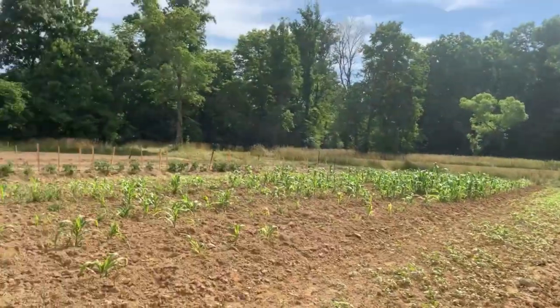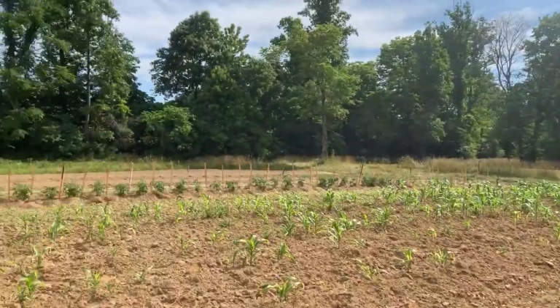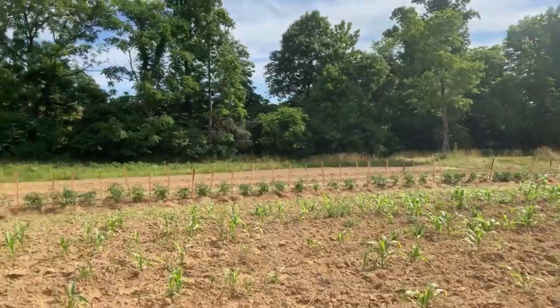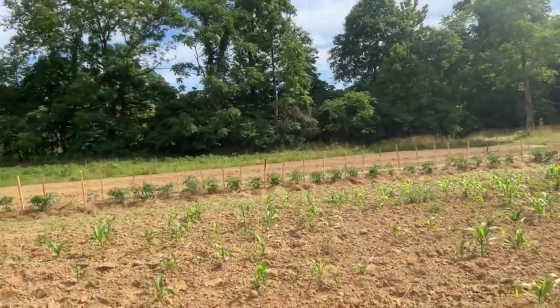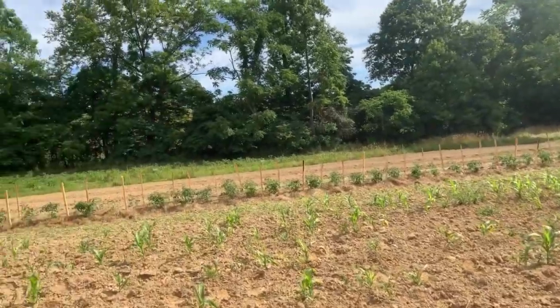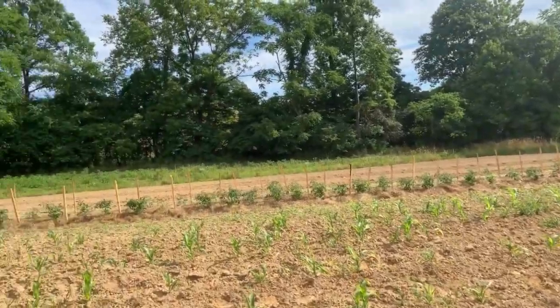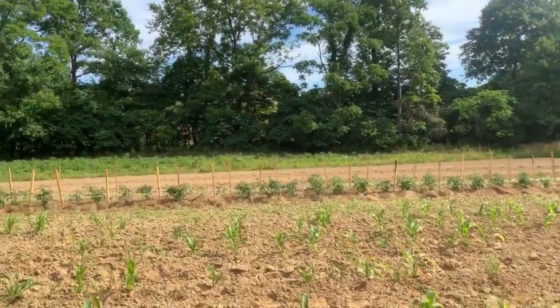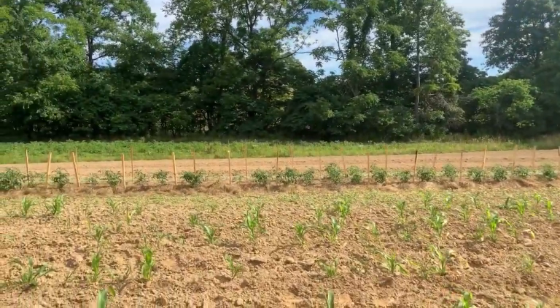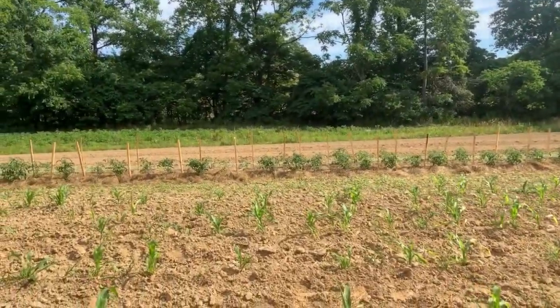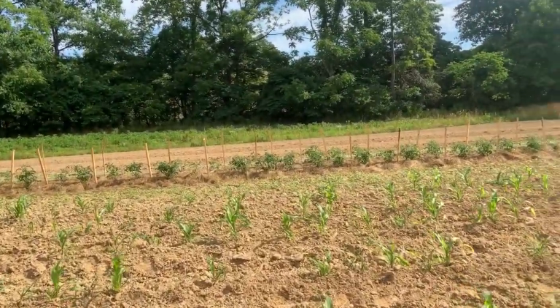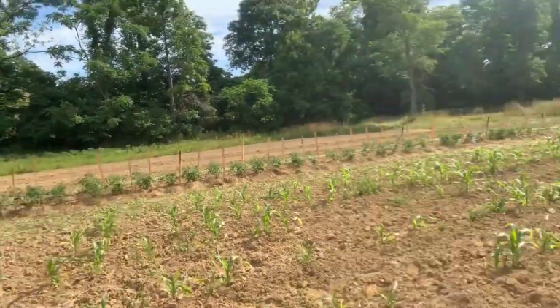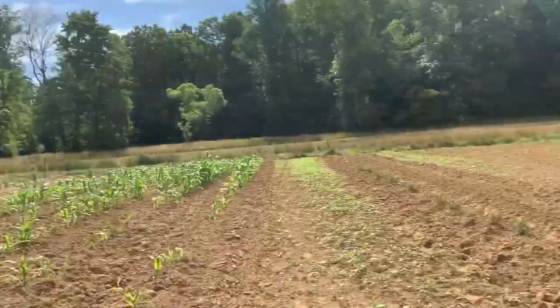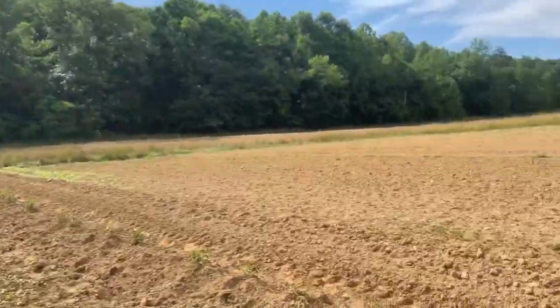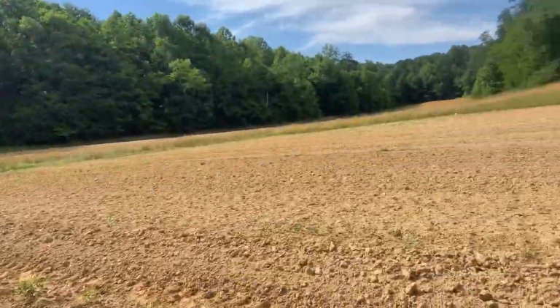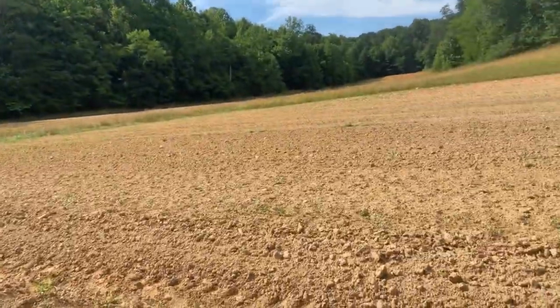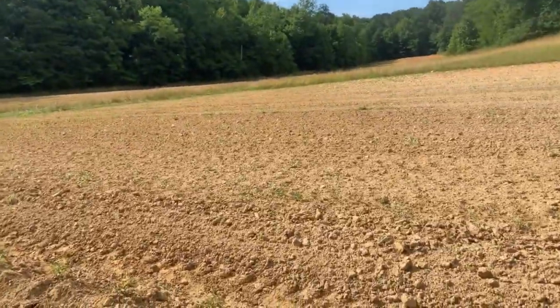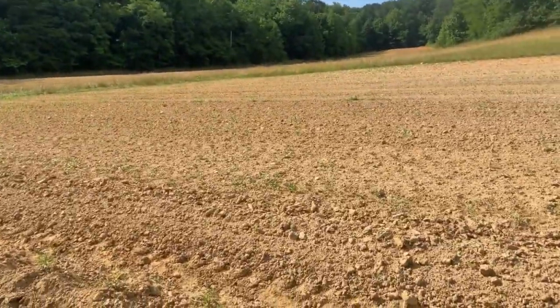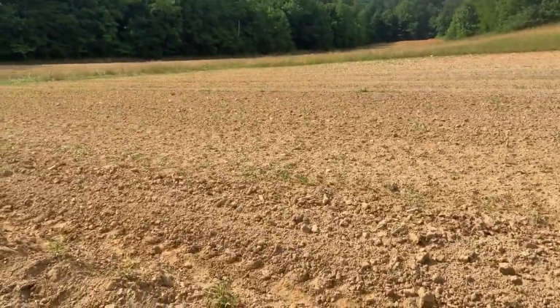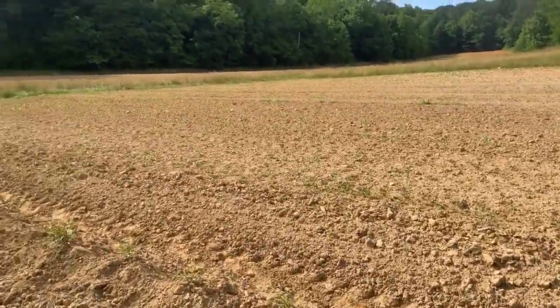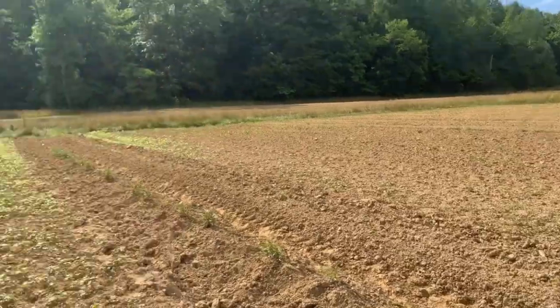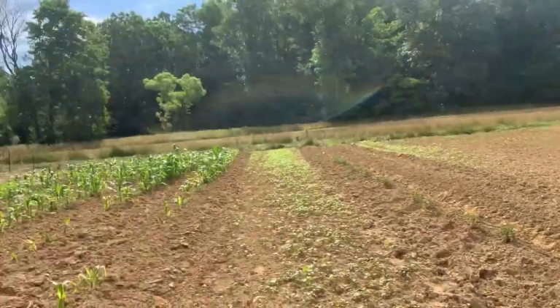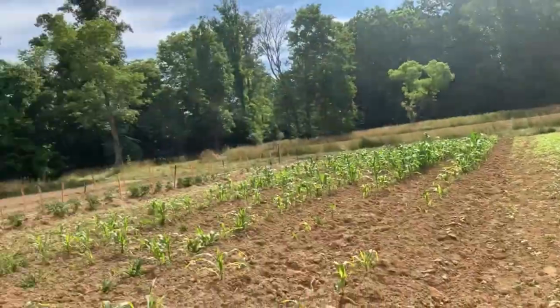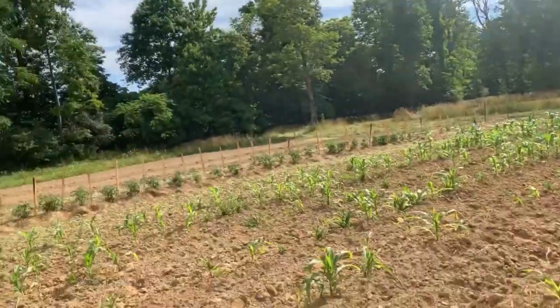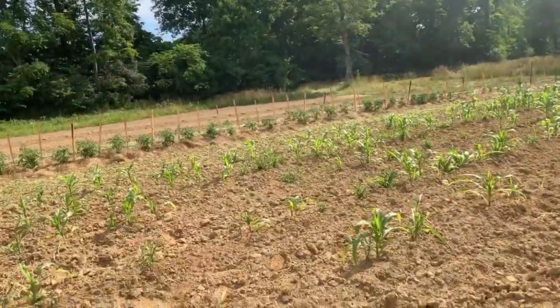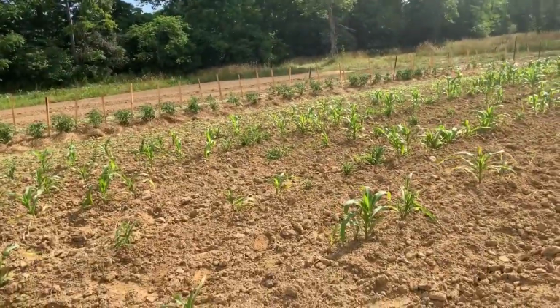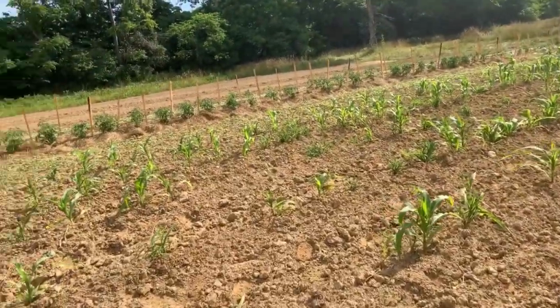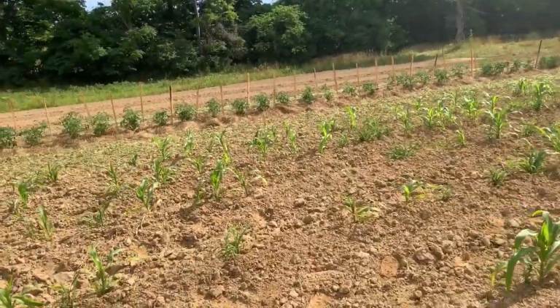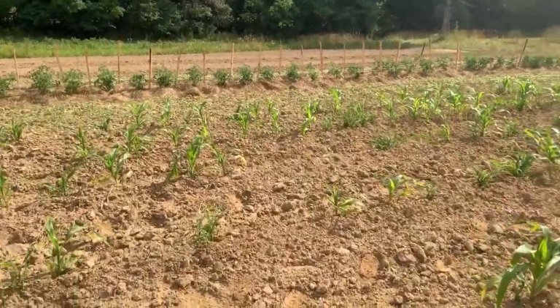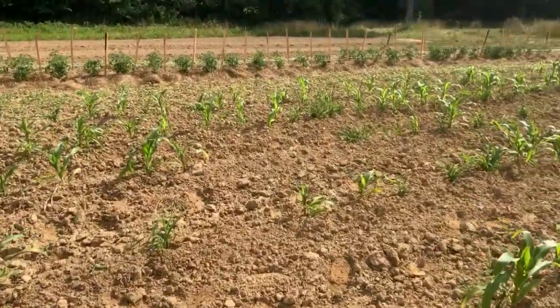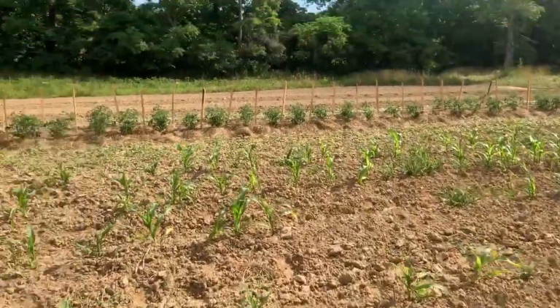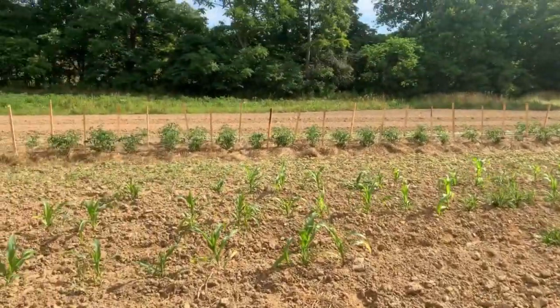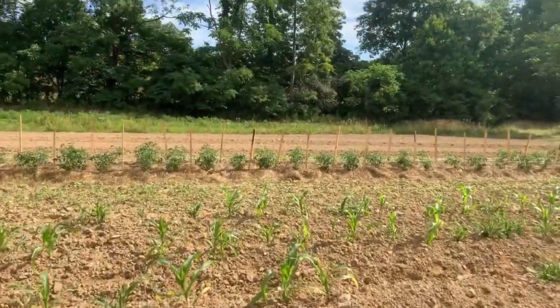Let's wander over here. Oh, and lima beans — I don't know if you can see those, I got a few little lima beans coming up. I'm gonna walk you to the tater patch.